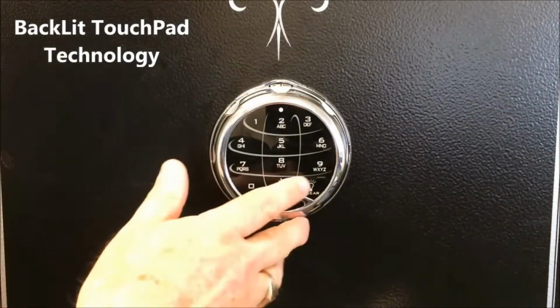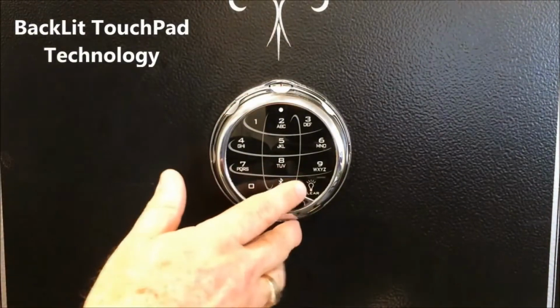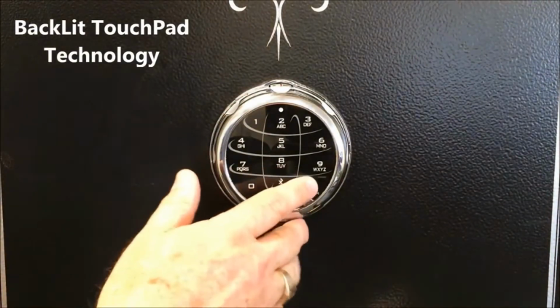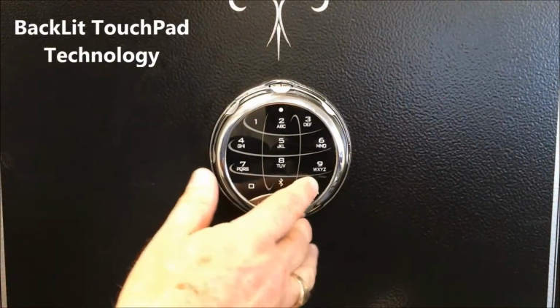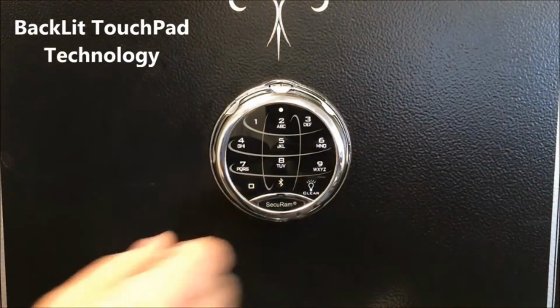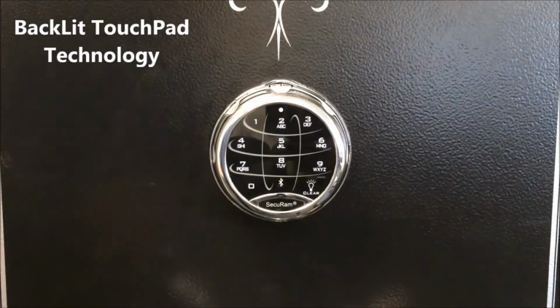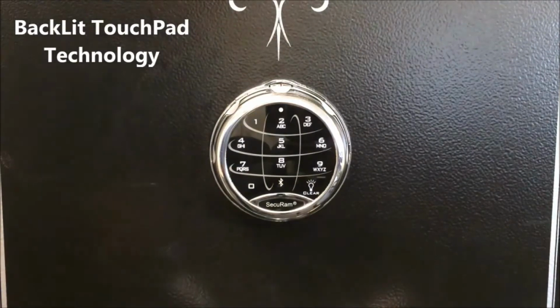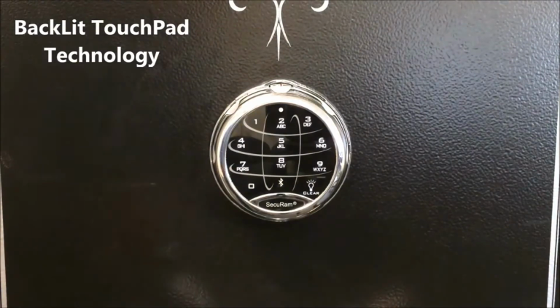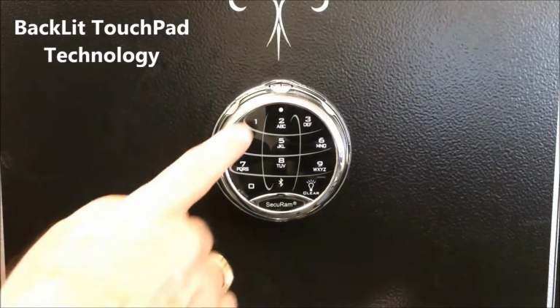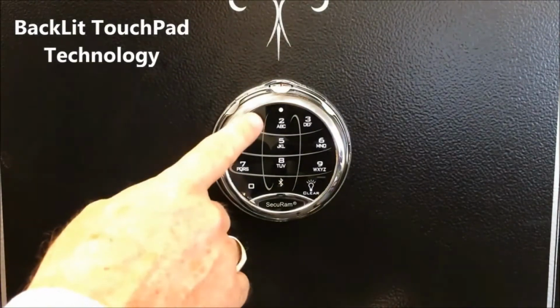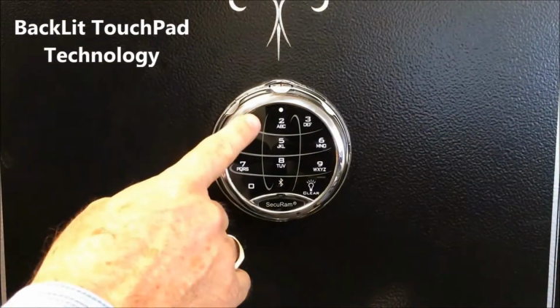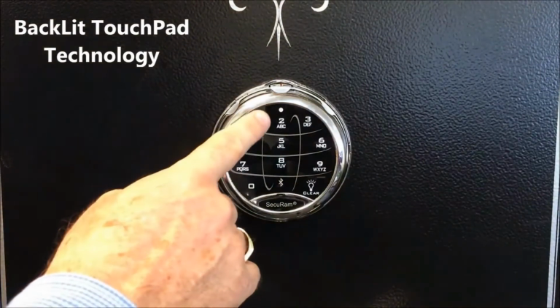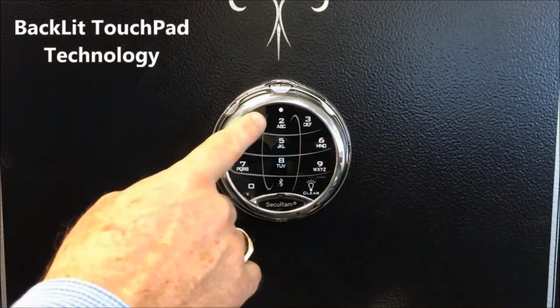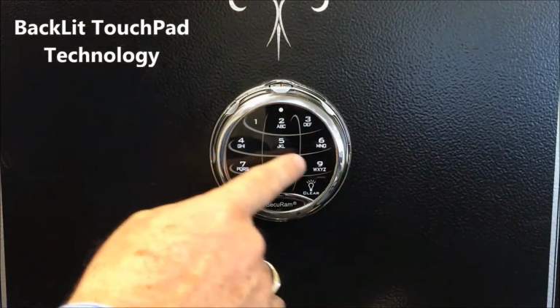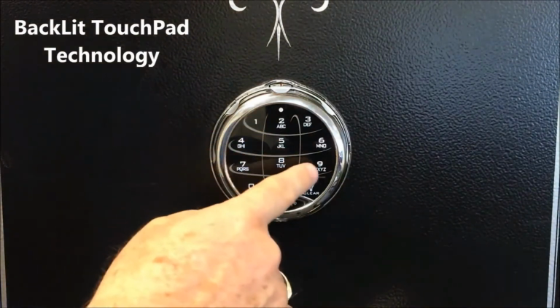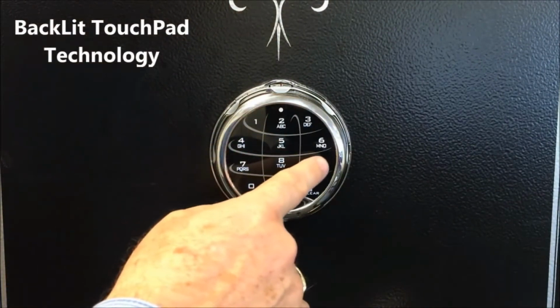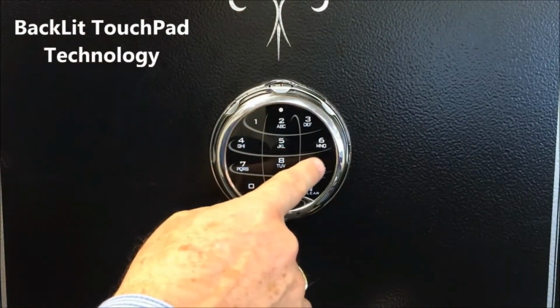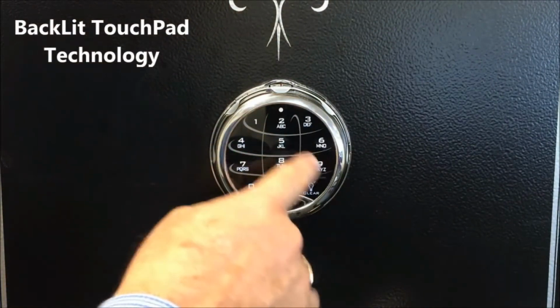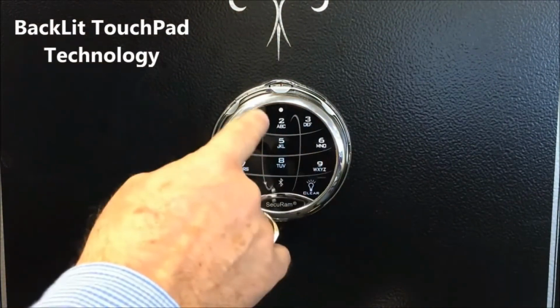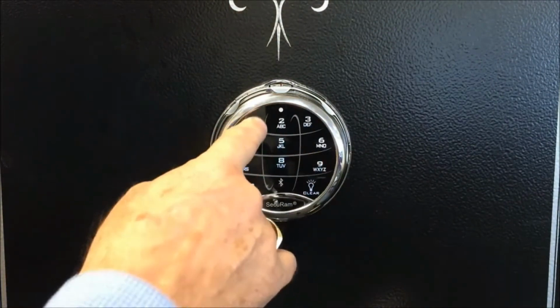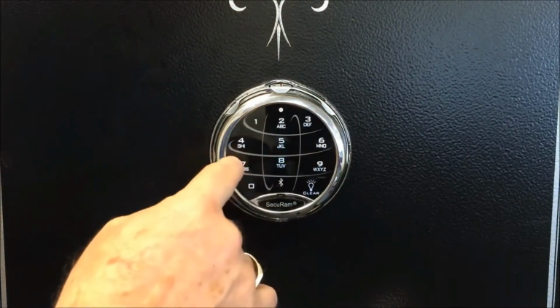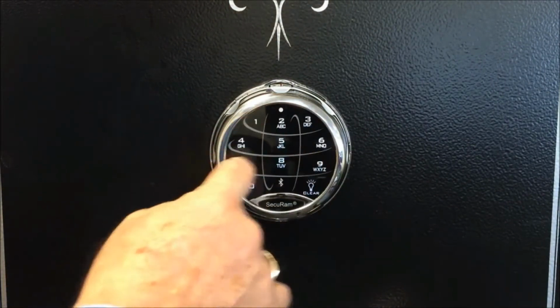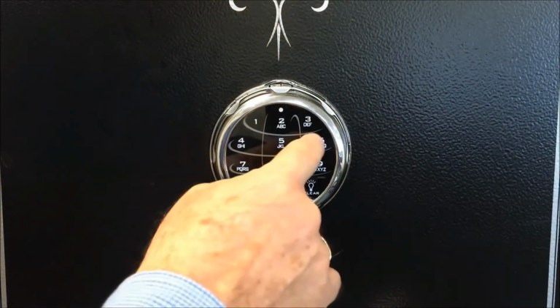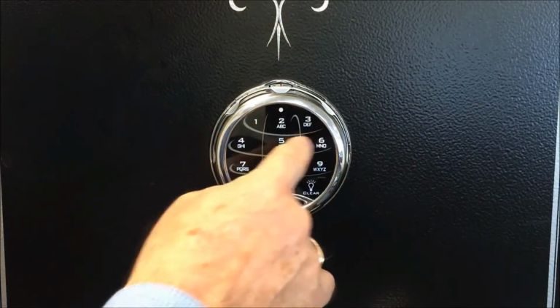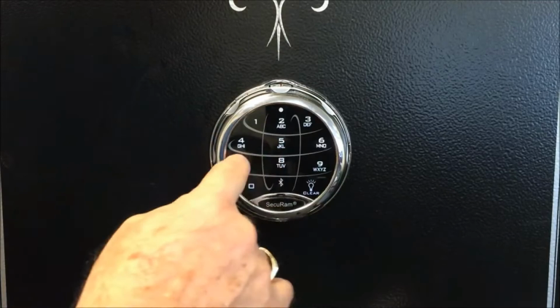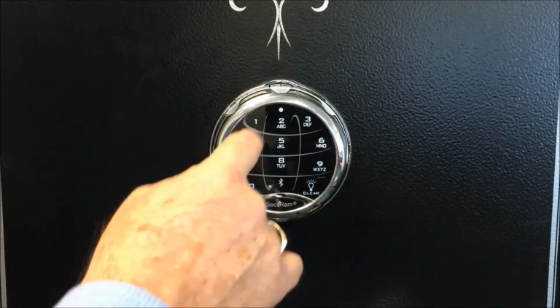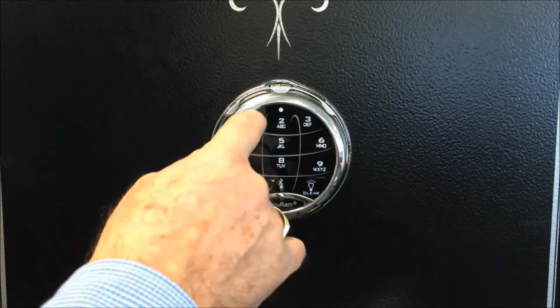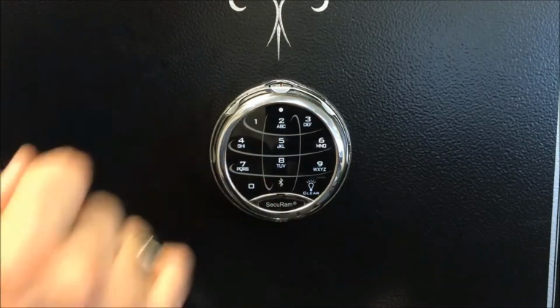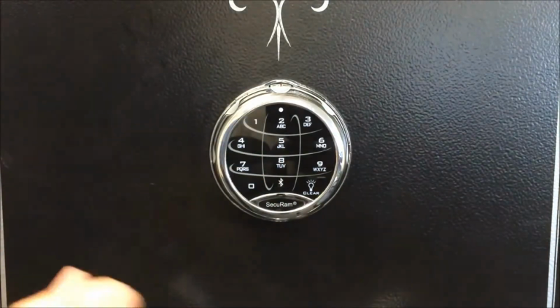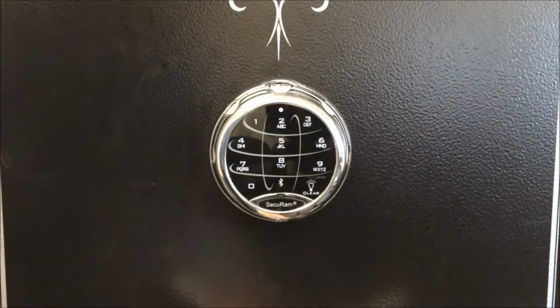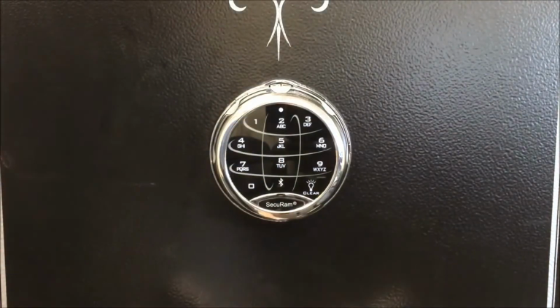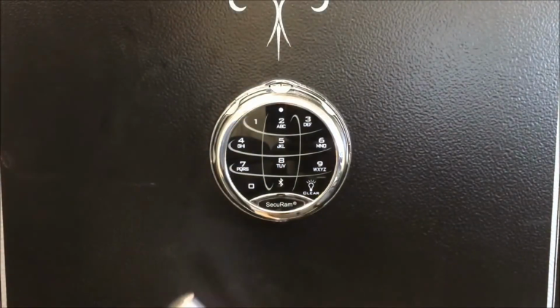First of all, the entry pad is backlit so you can see it light up in the dark. To enter a code, you enter a six-digit code and the lock opens.